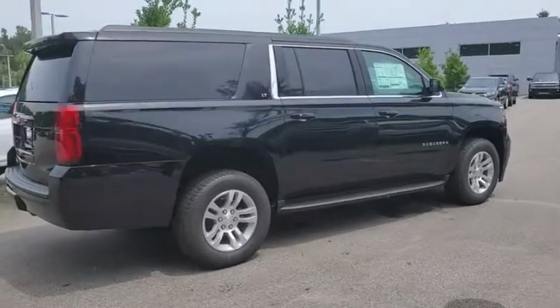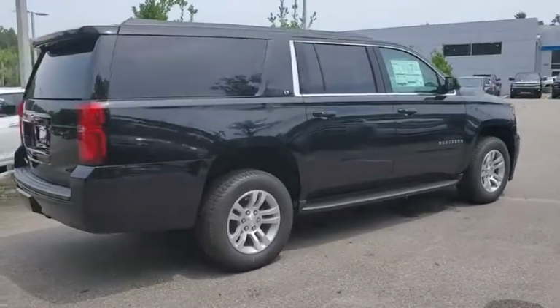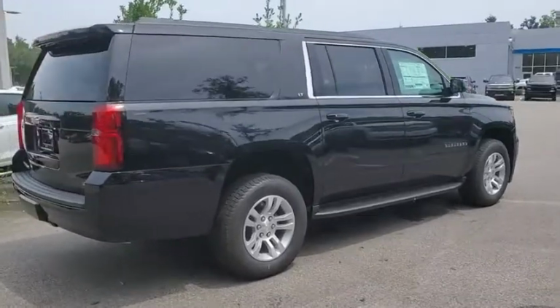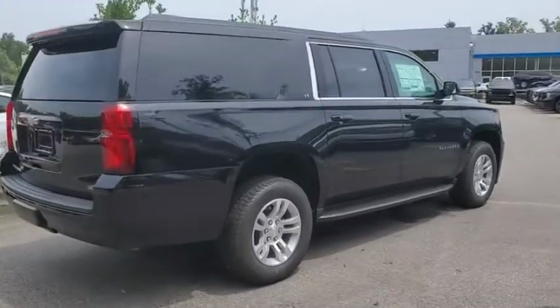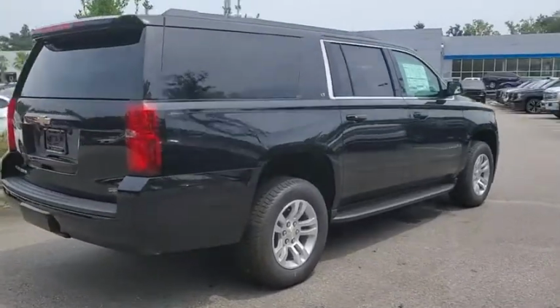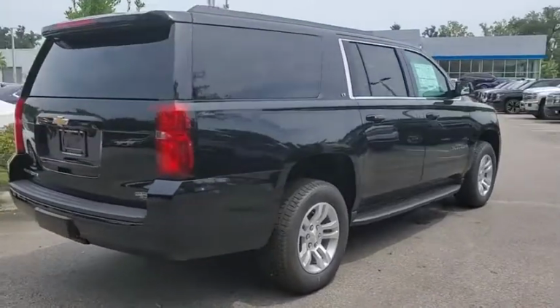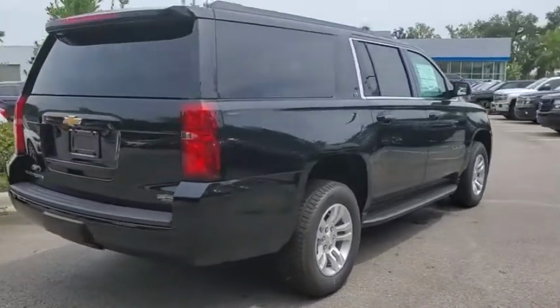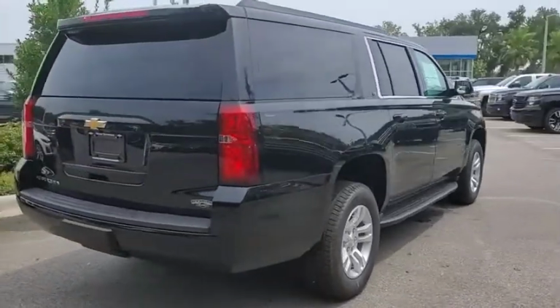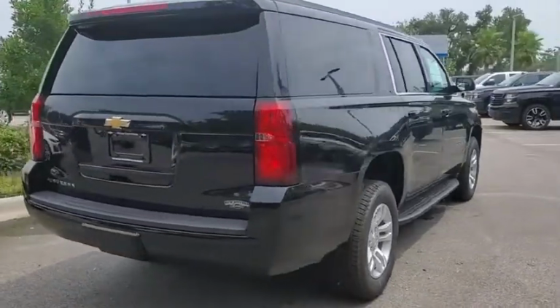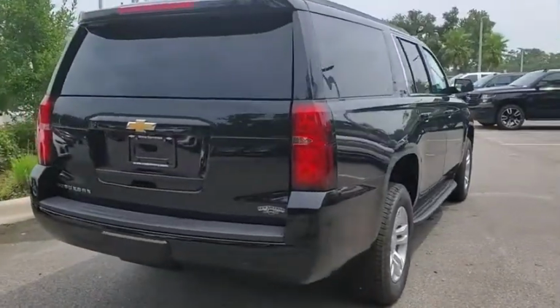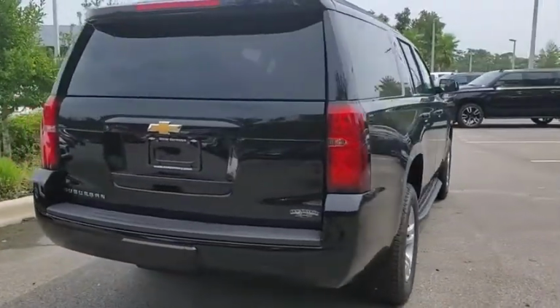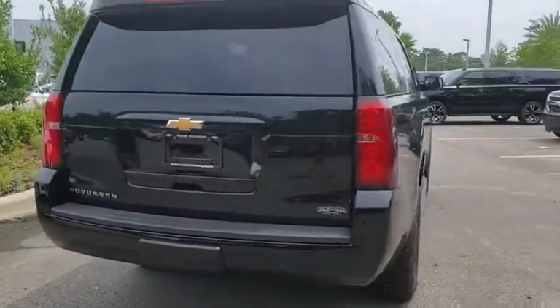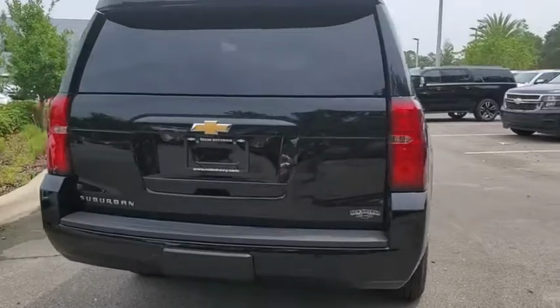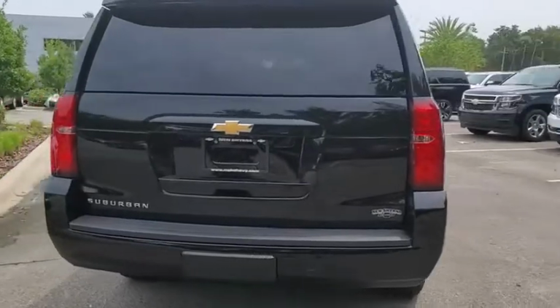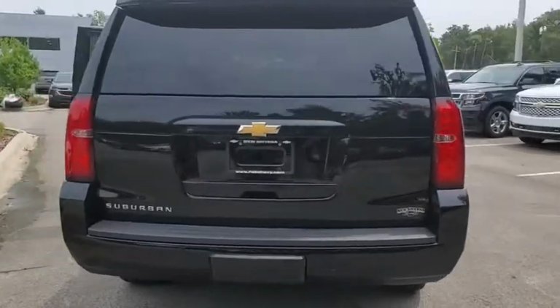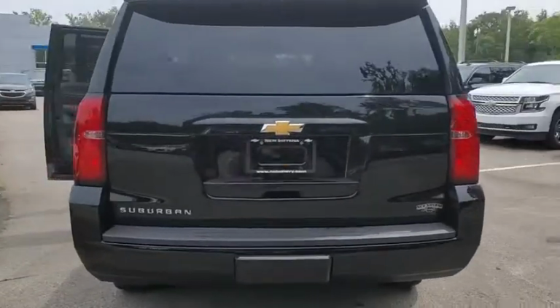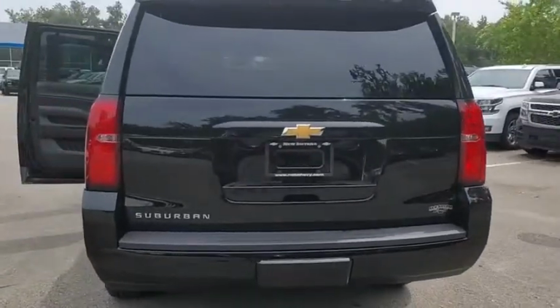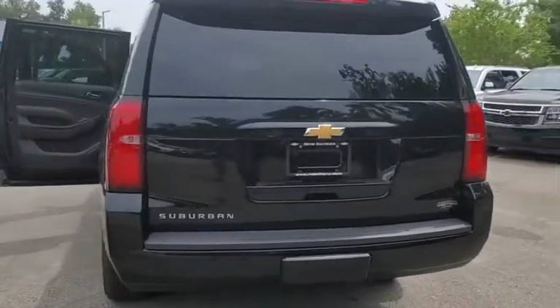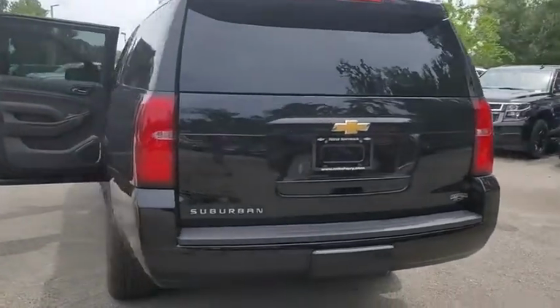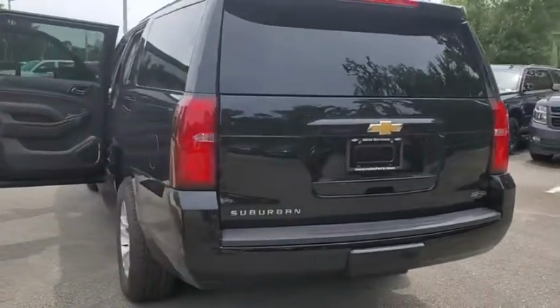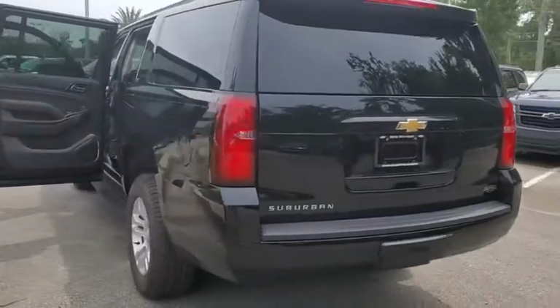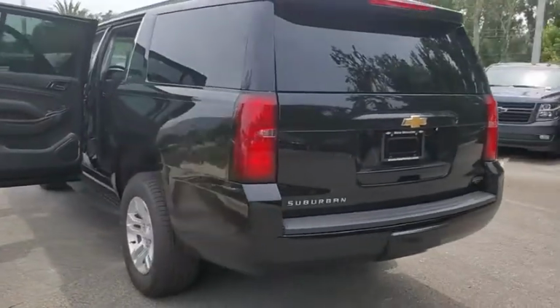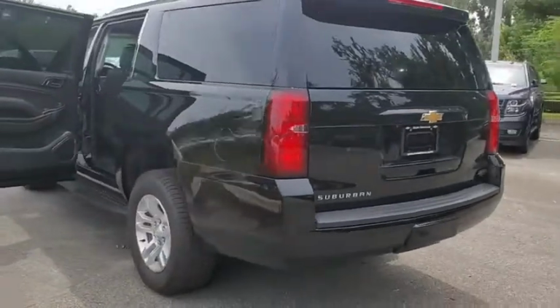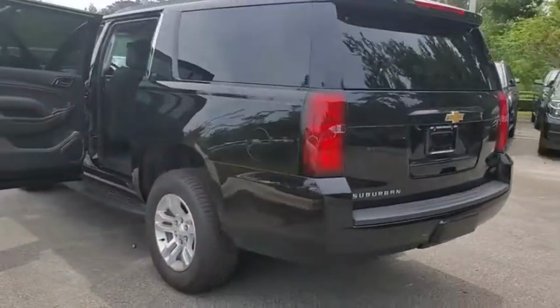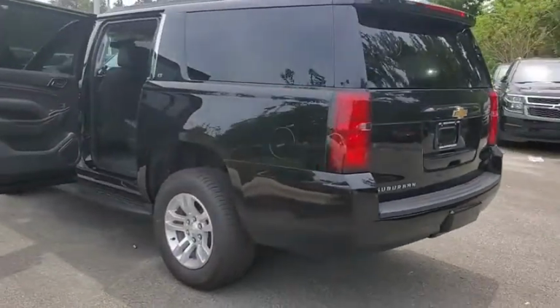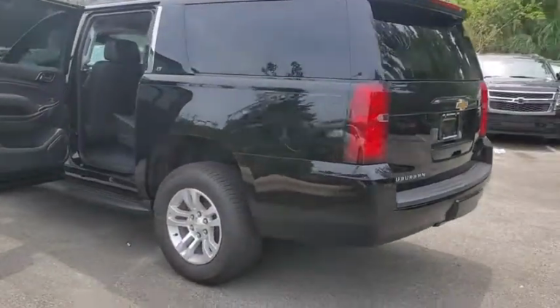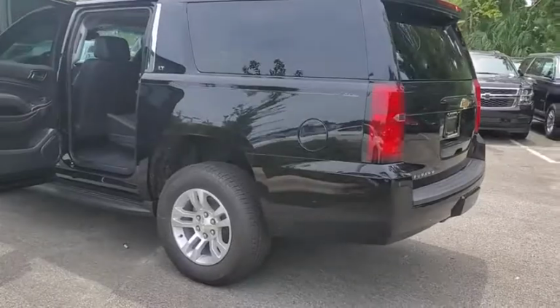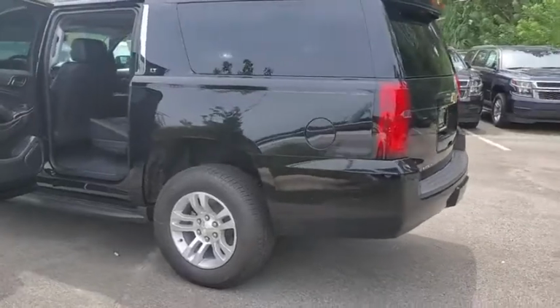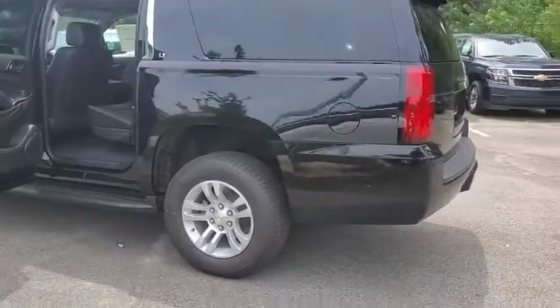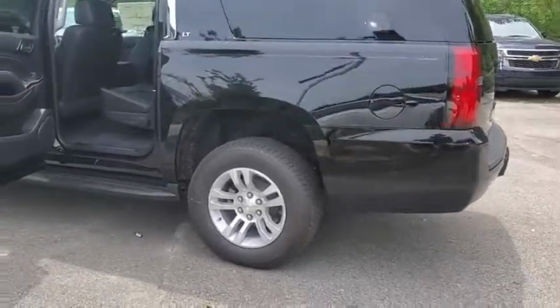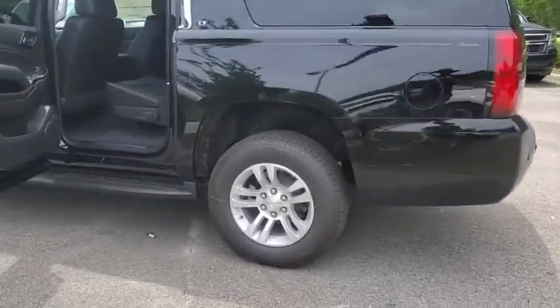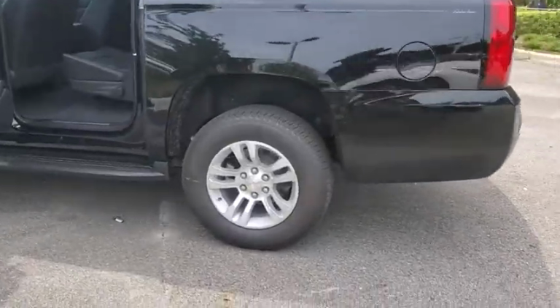Here are some of this vehicle's great options: running boards, power liftgate, keyless entry, remote engine start, backup camera, power passenger seat, leather-wrapped steering wheel, and adjustable steering wheel.